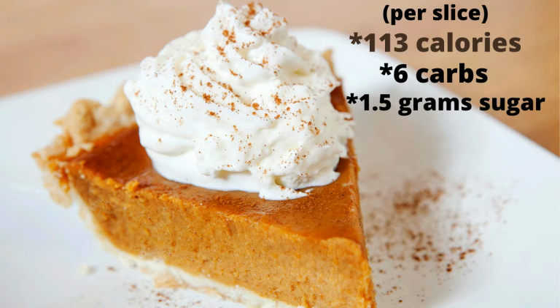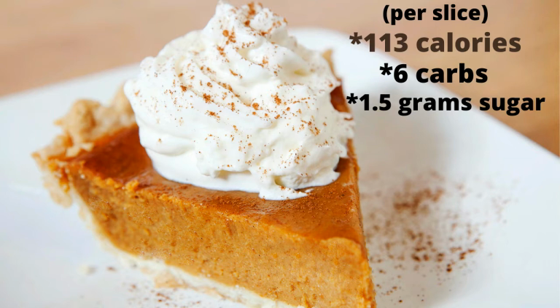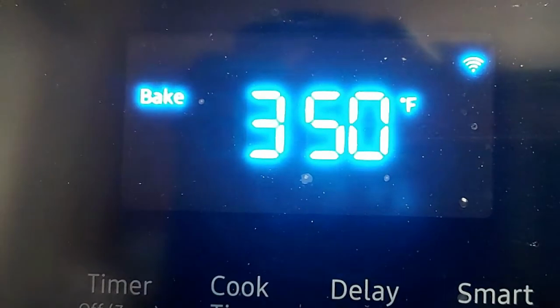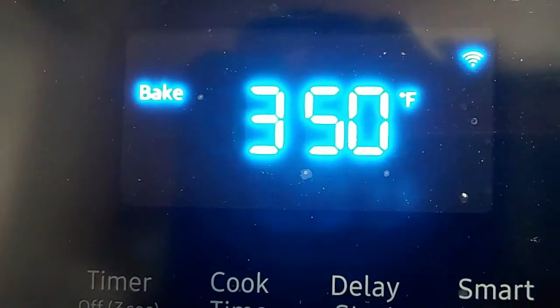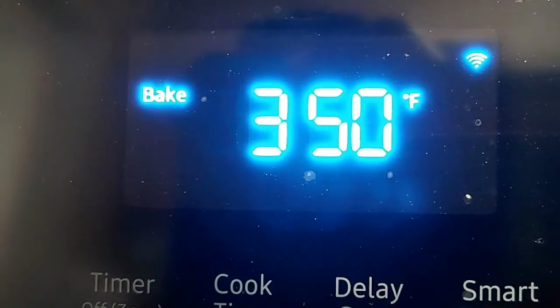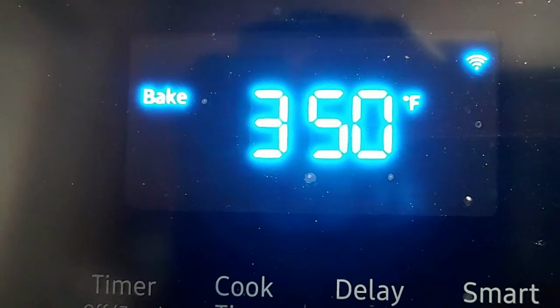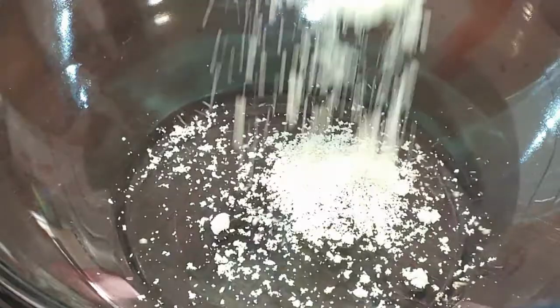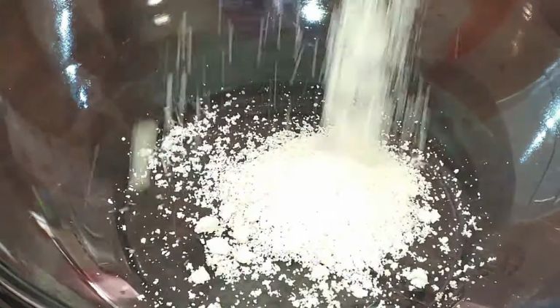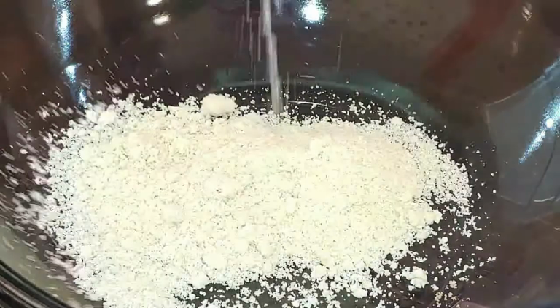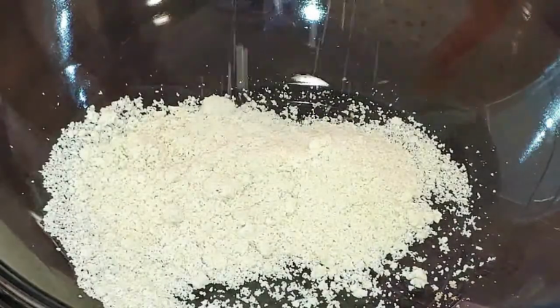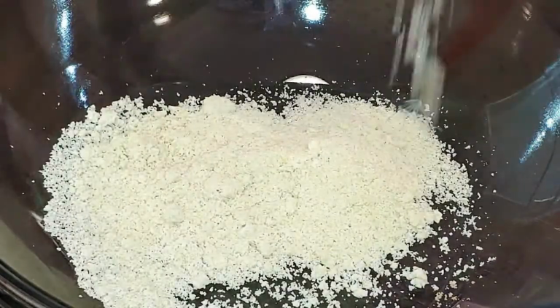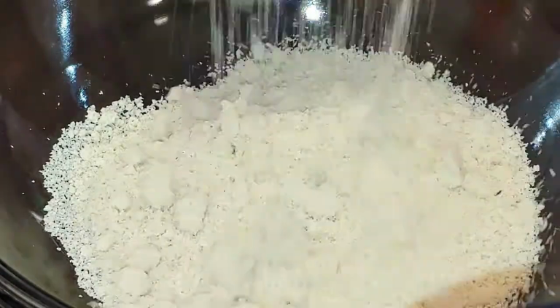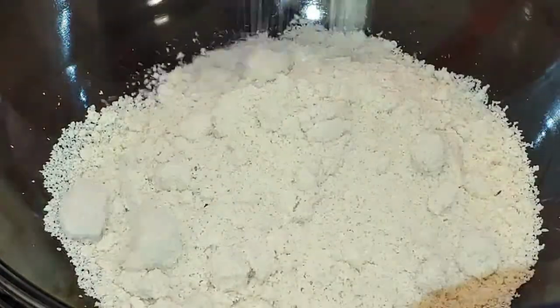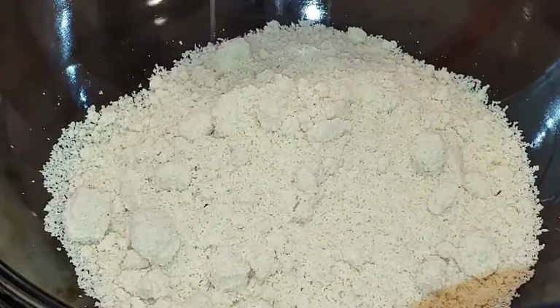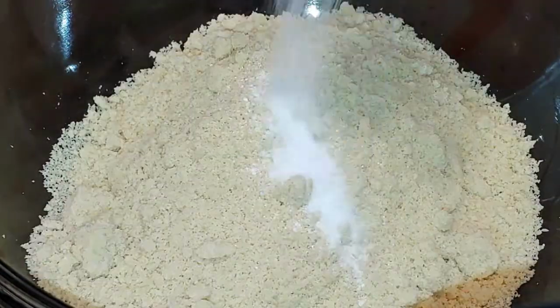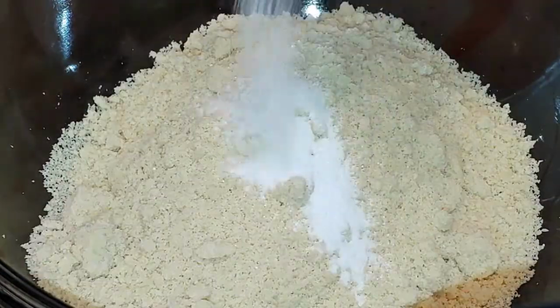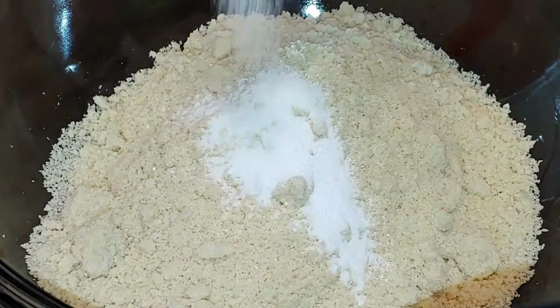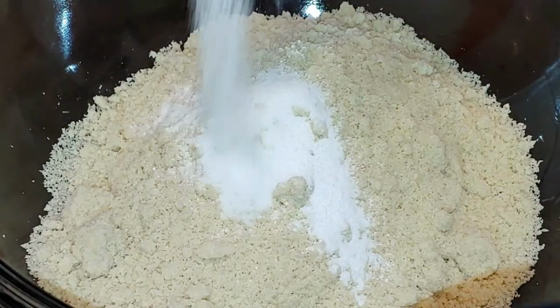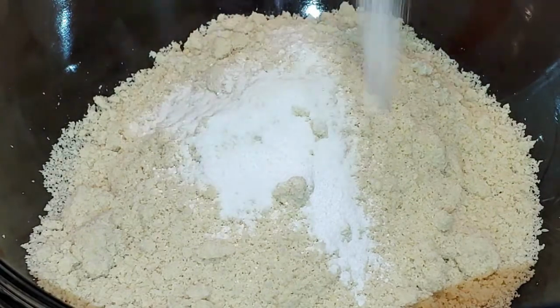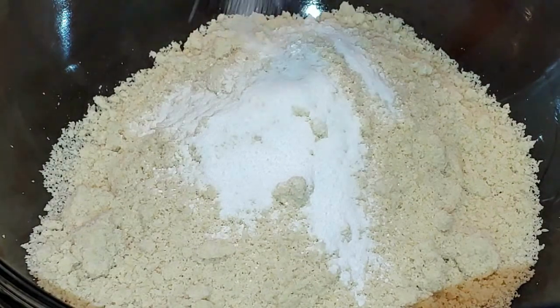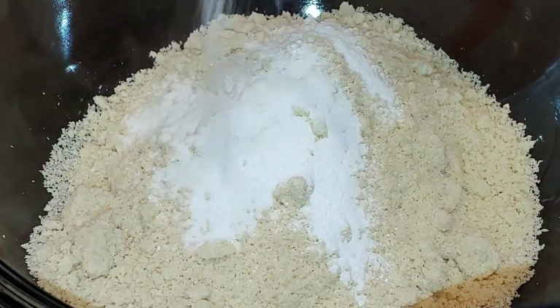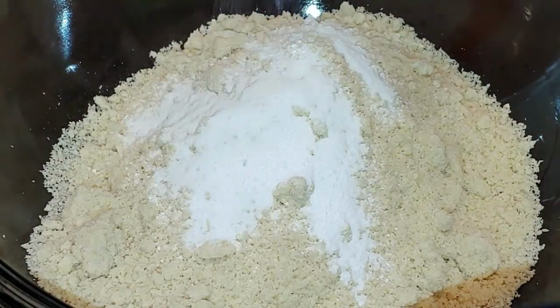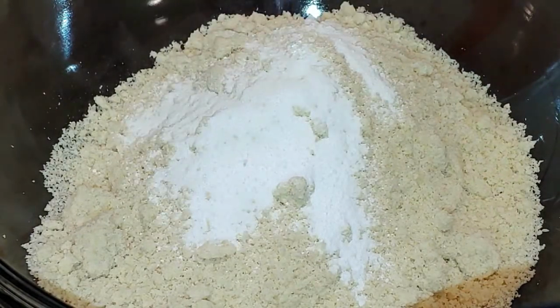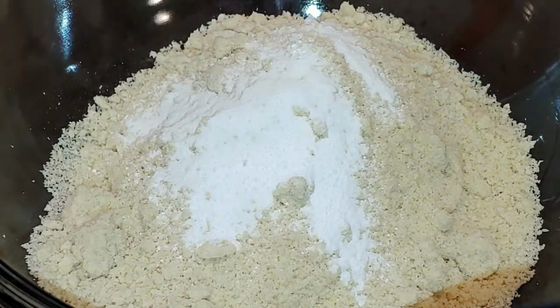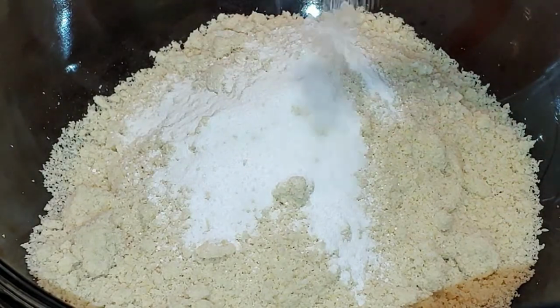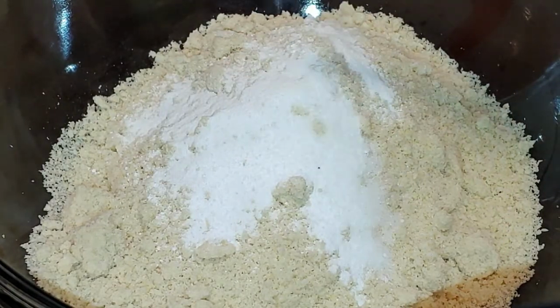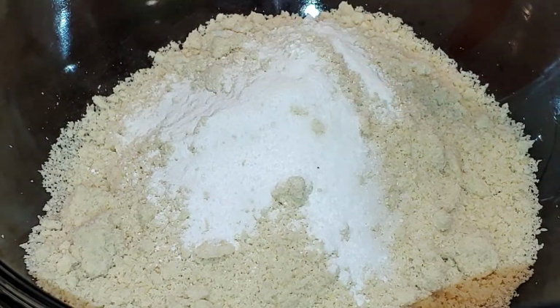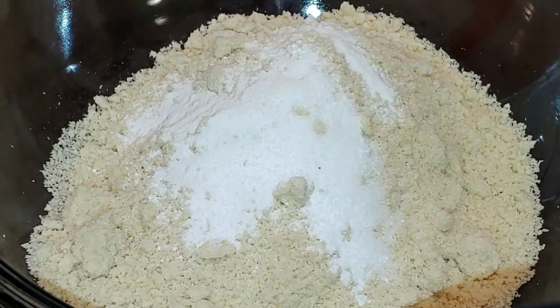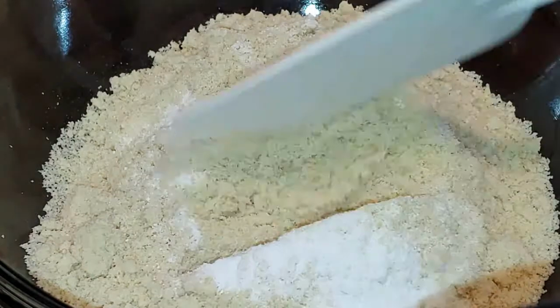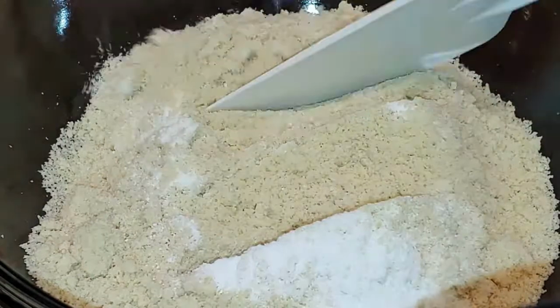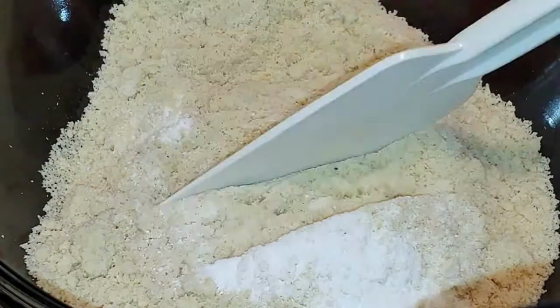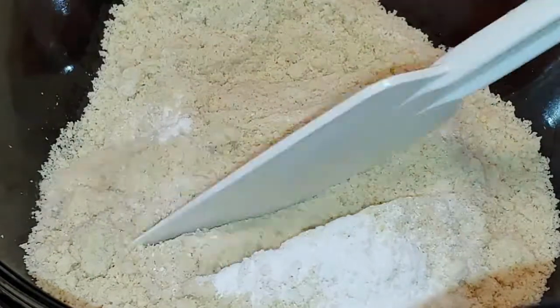Let's jump in. We're going to start off preheating our oven to 350. Take a medium-size mixing bowl and add in some almond flour, Splenda, and a little bit of salt. You want to mix that together and make sure there are no clumps — make sure it's just really smooth.